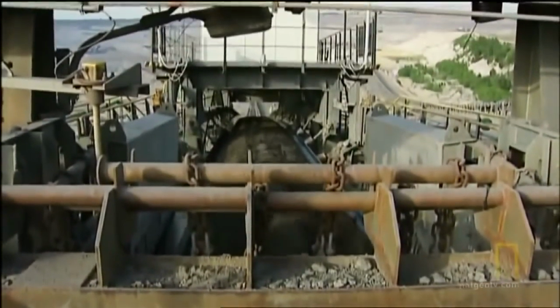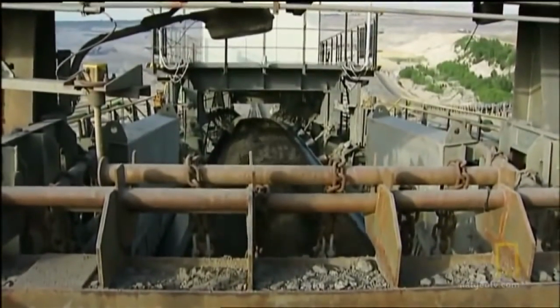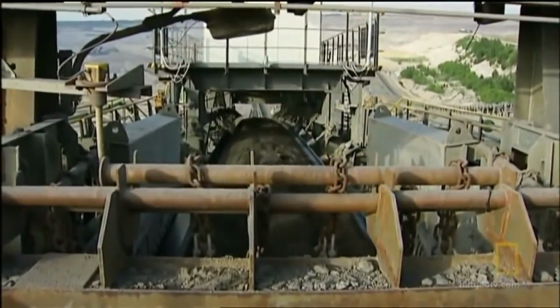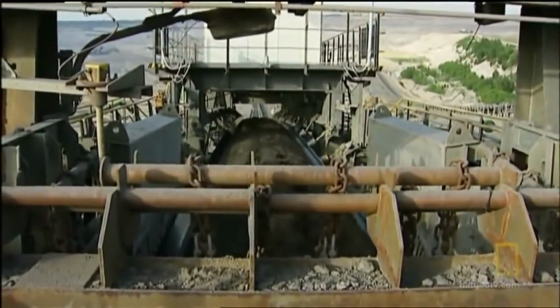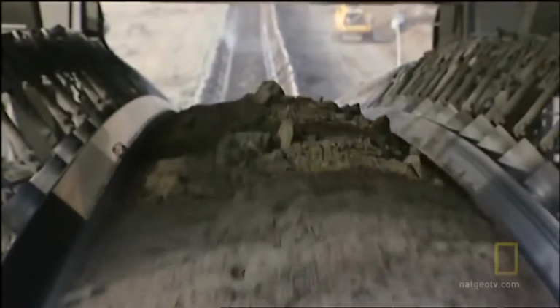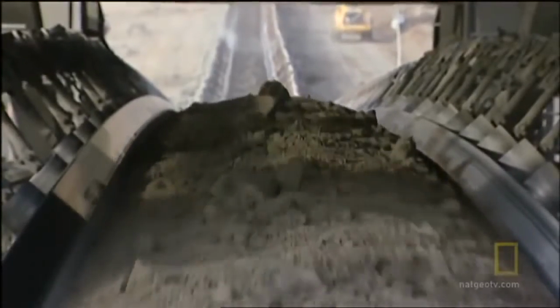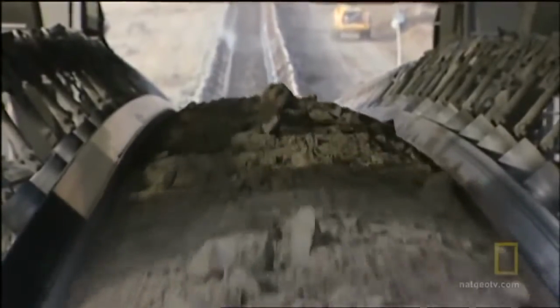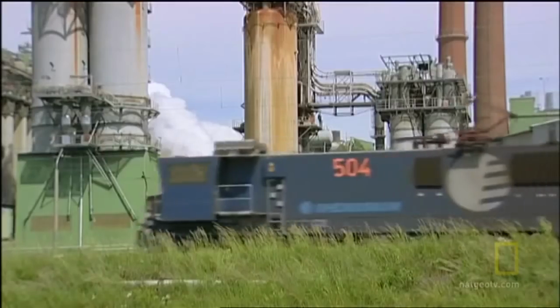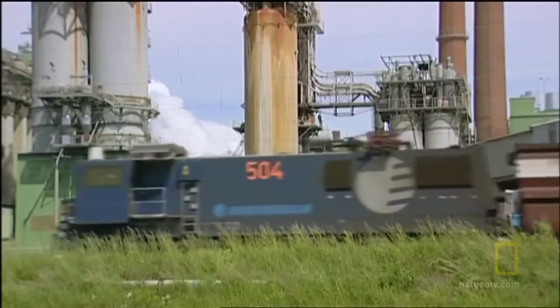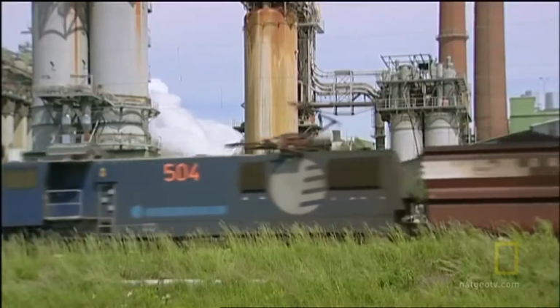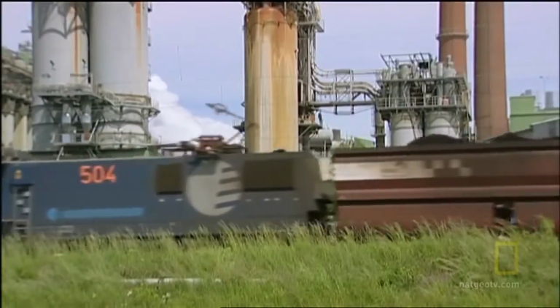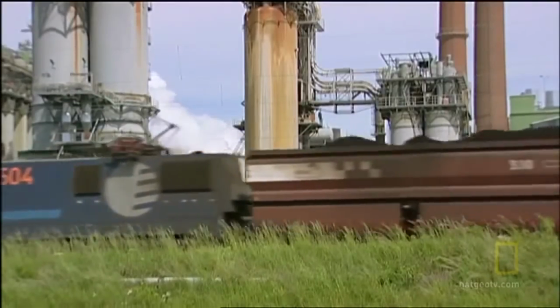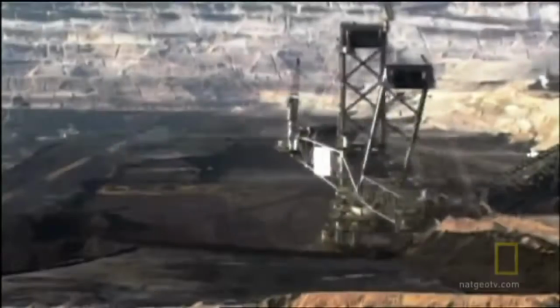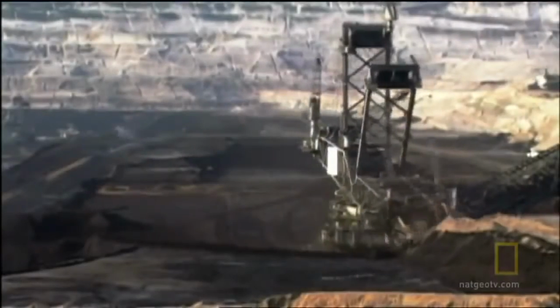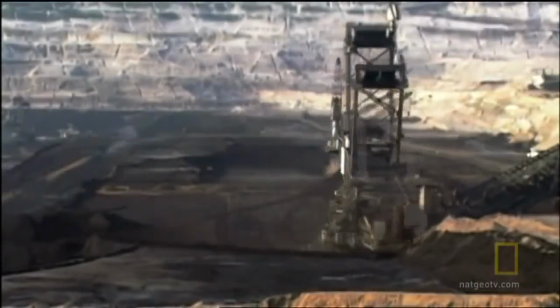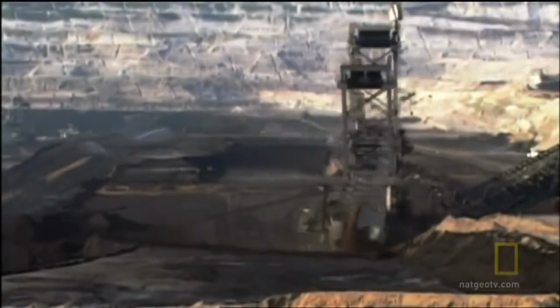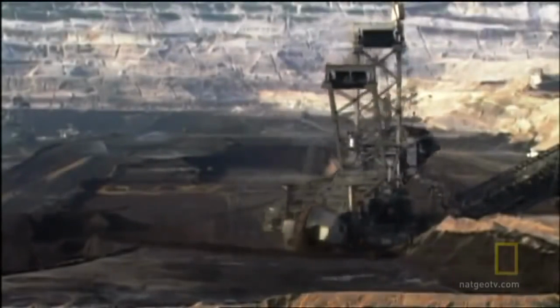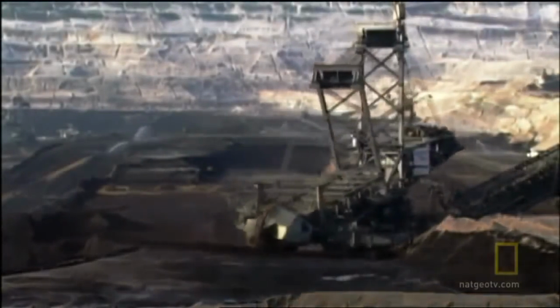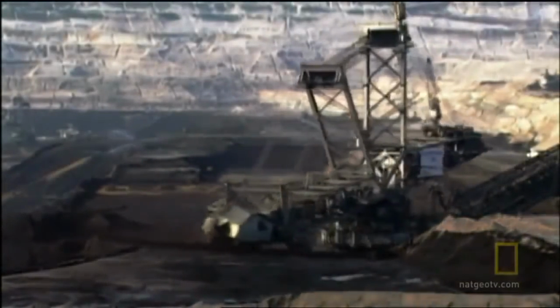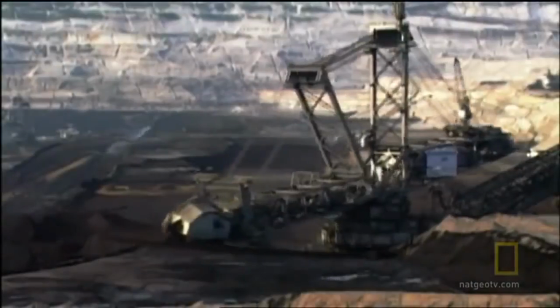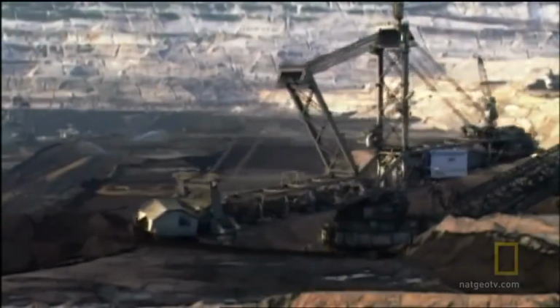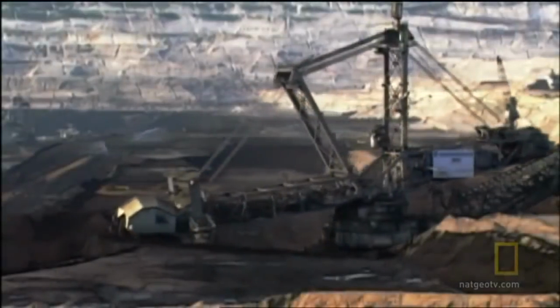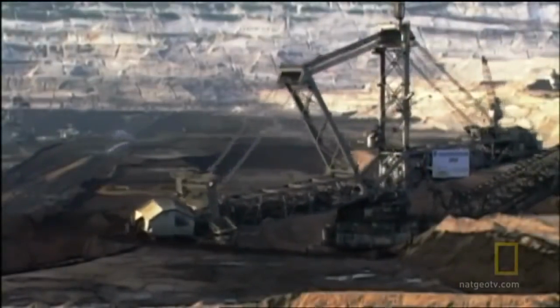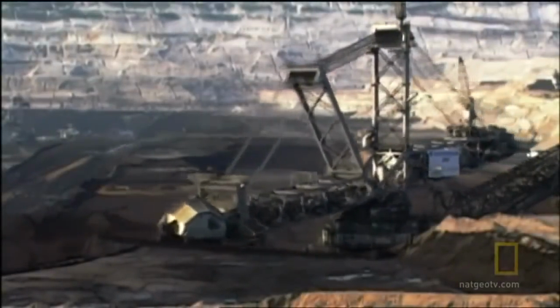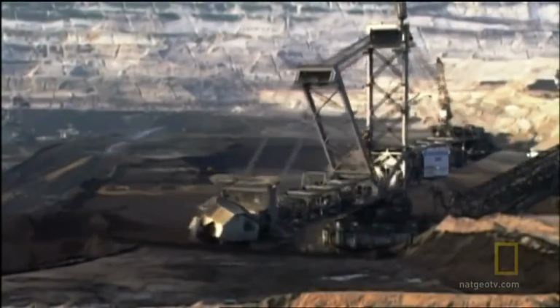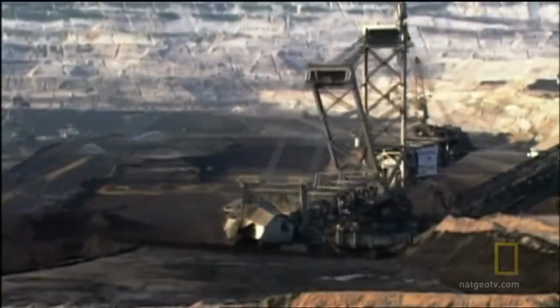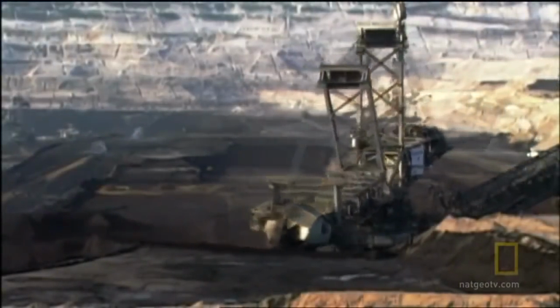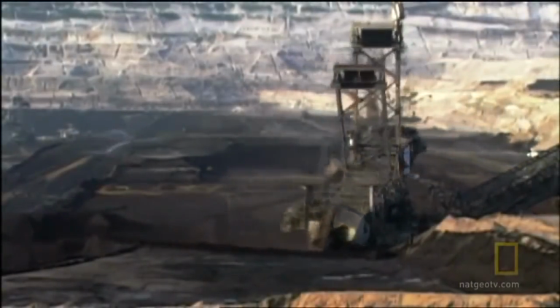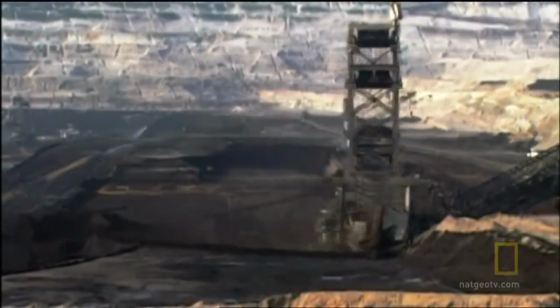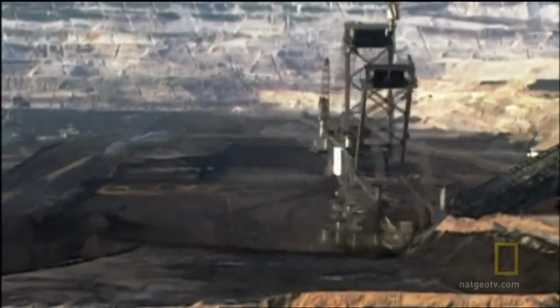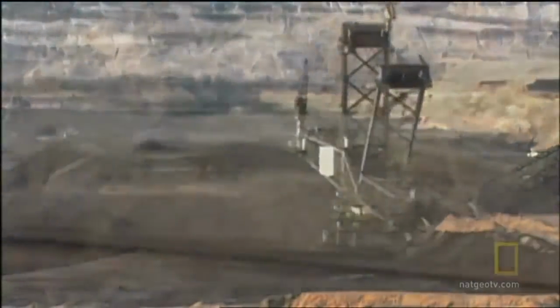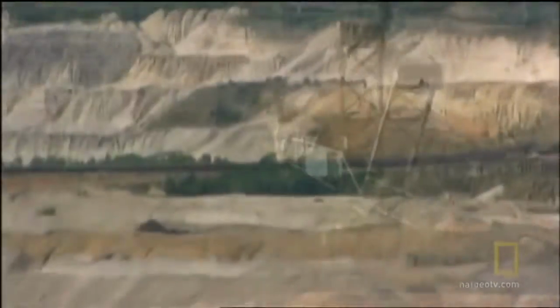The Bagger 293 feeds miles of conveyor belts at the Hambach mine. The coal is then loaded onto trains and shipped to three local power stations. The Bagger 293 is powered by 17,000 kilowatts and draws its juice from the very power plants it fuels with coal.